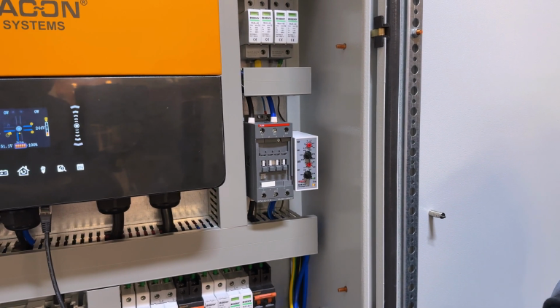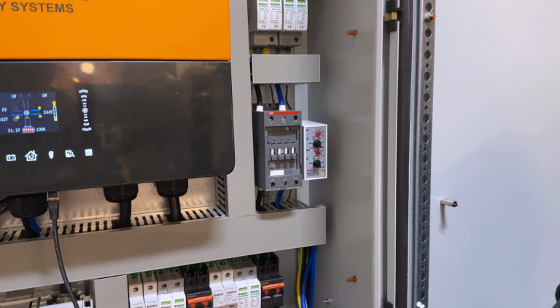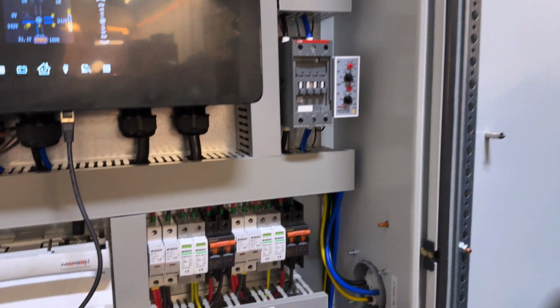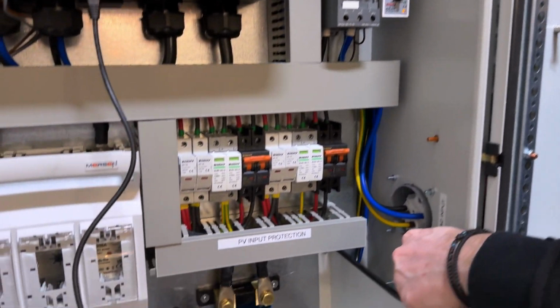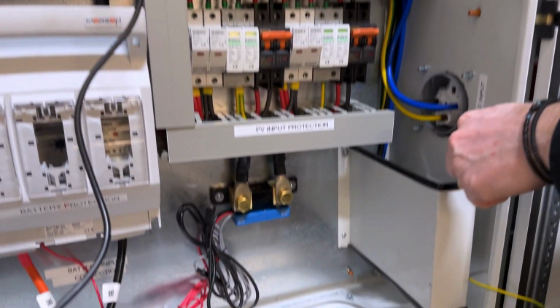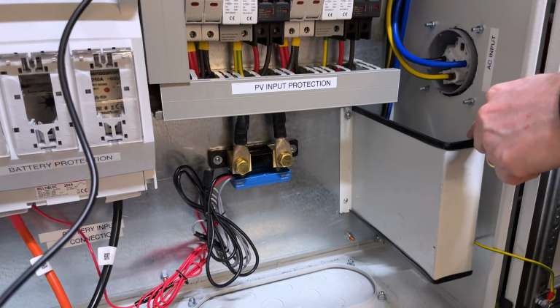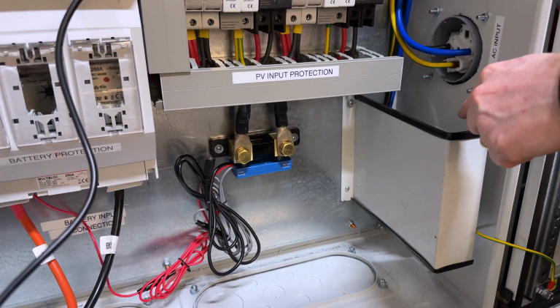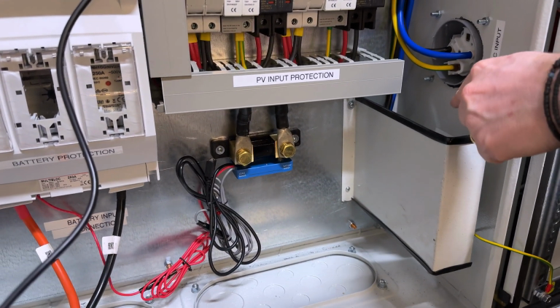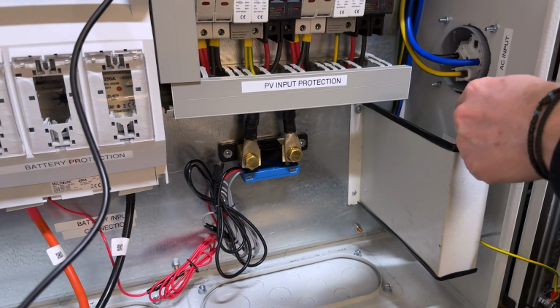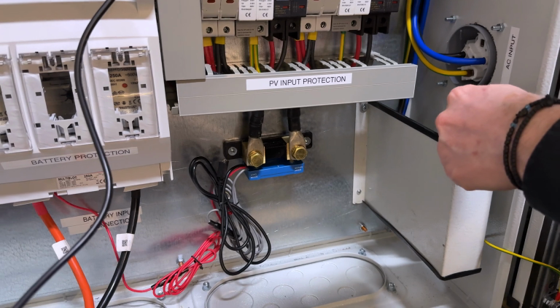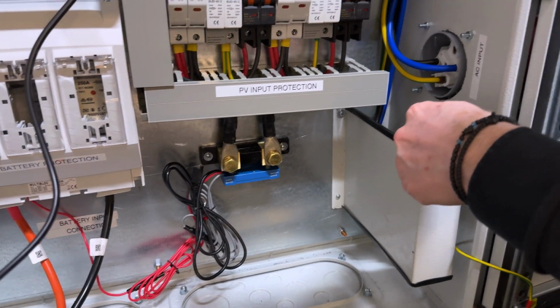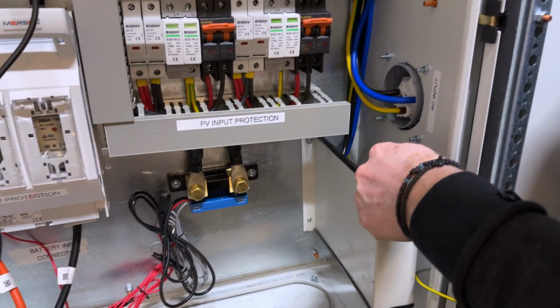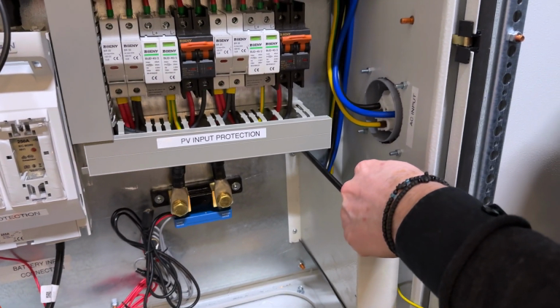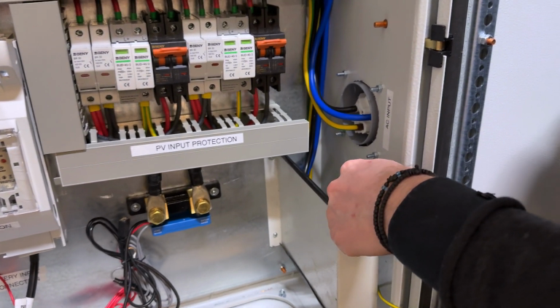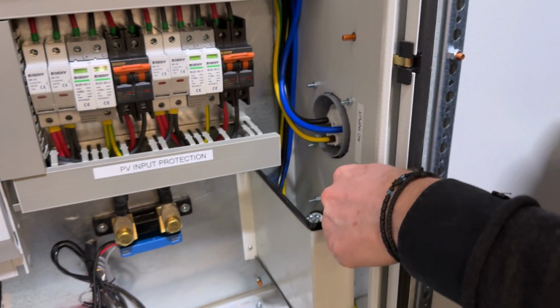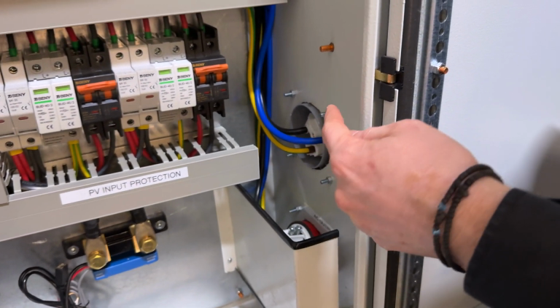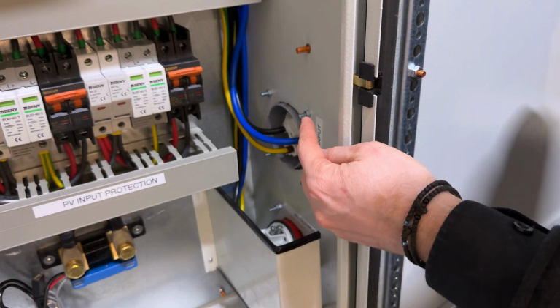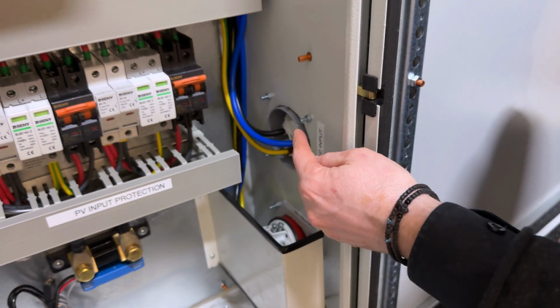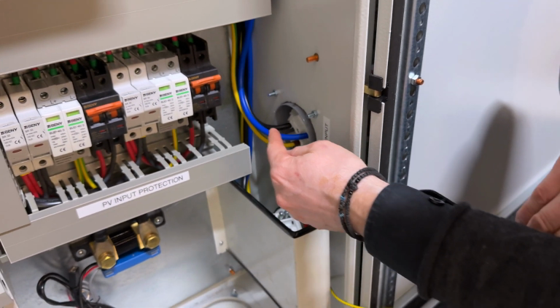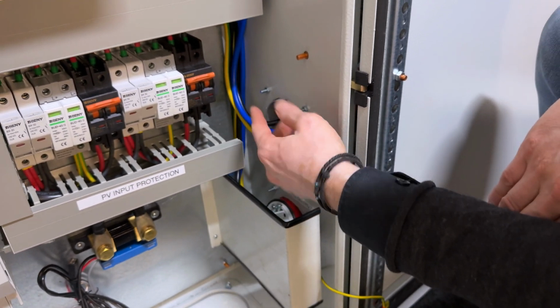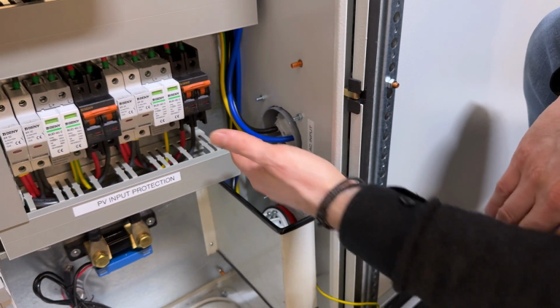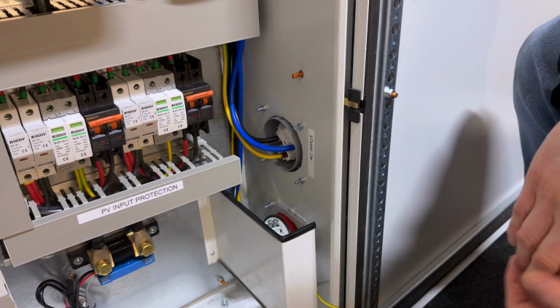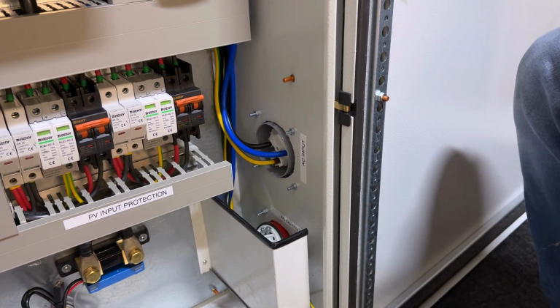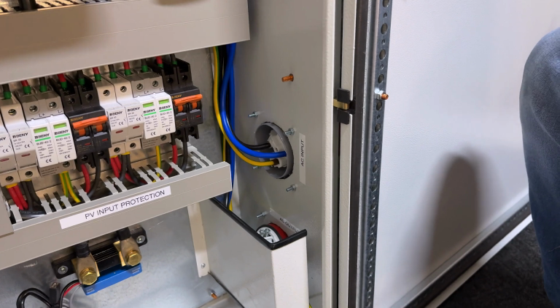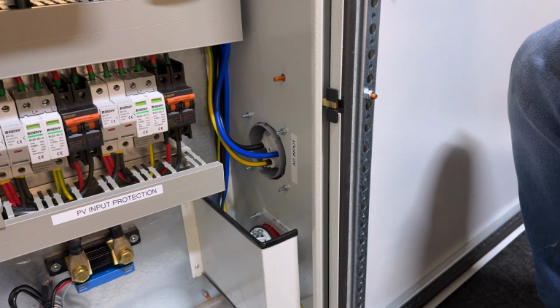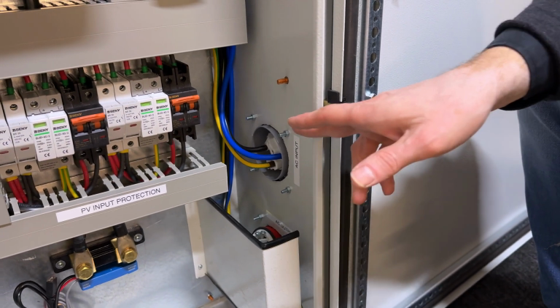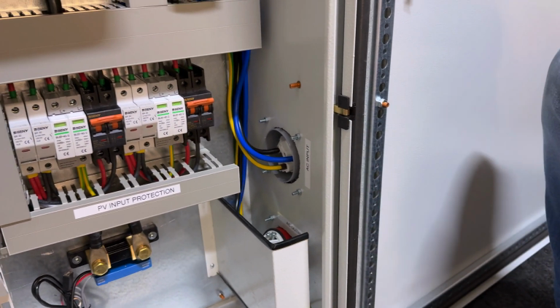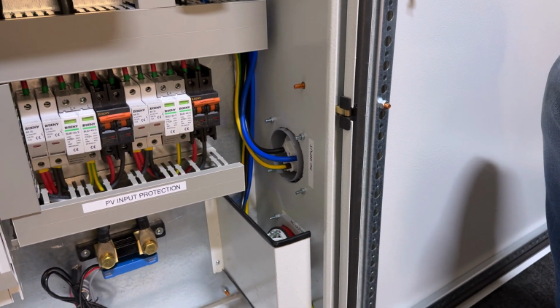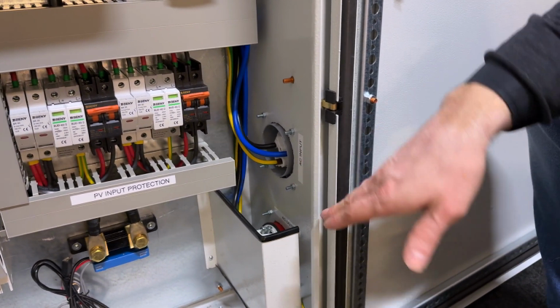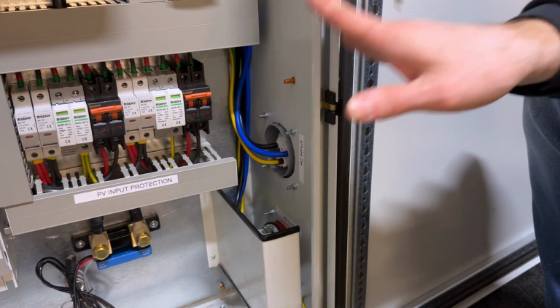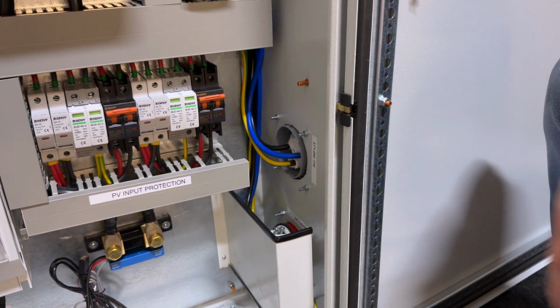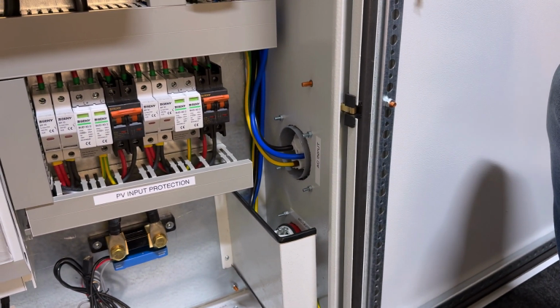At the bottom we can see the incoming power supply from the grid and the AC output. It's a single phase system with three cables in and three cables out.